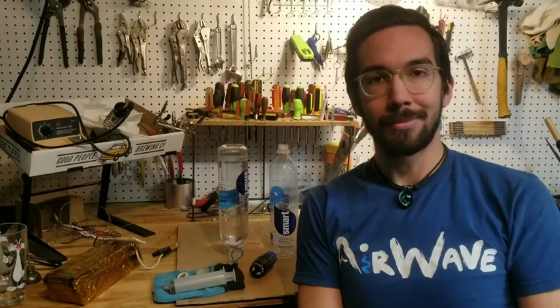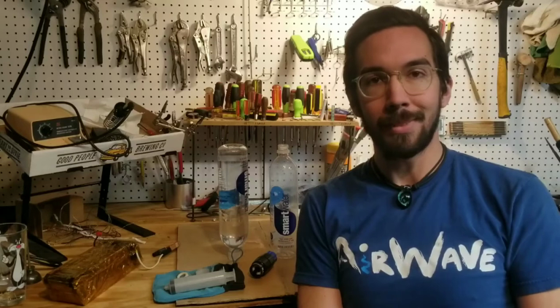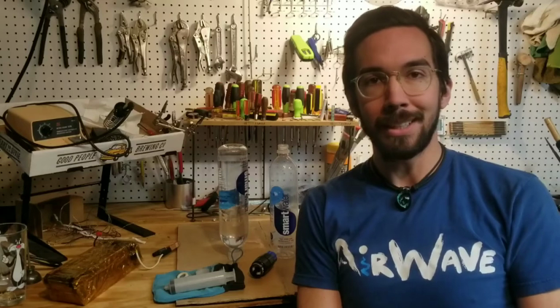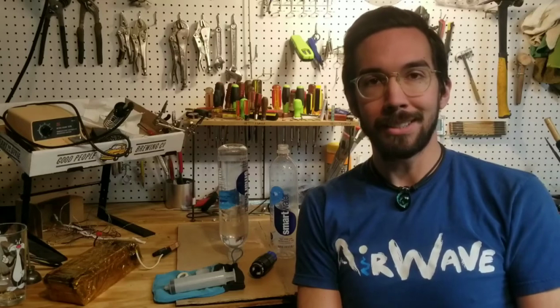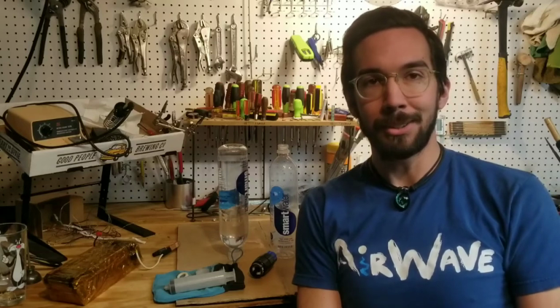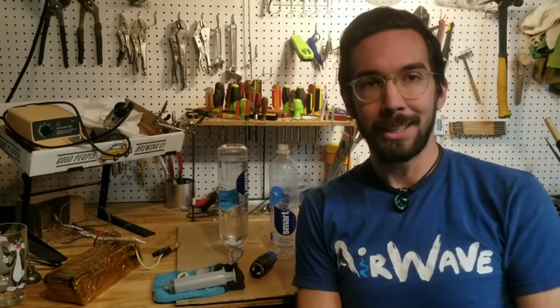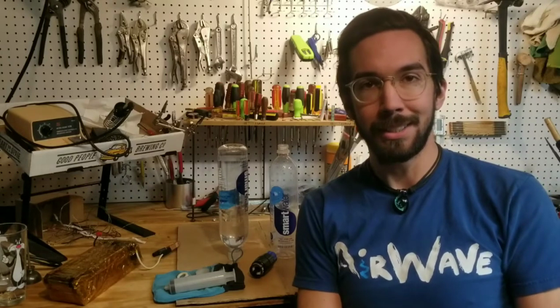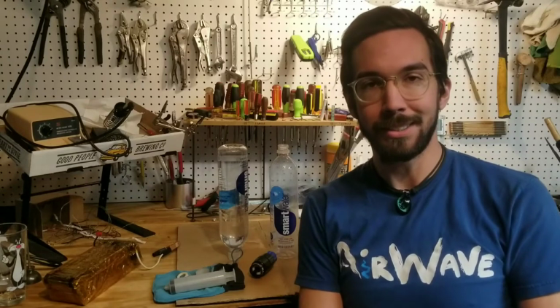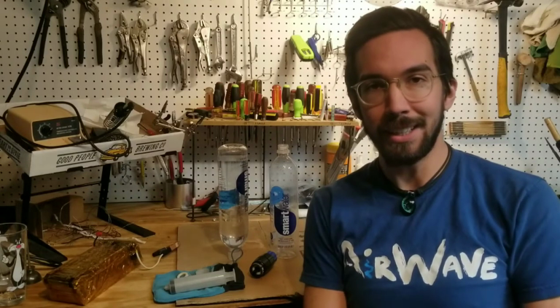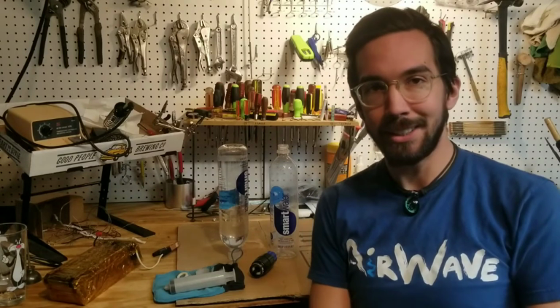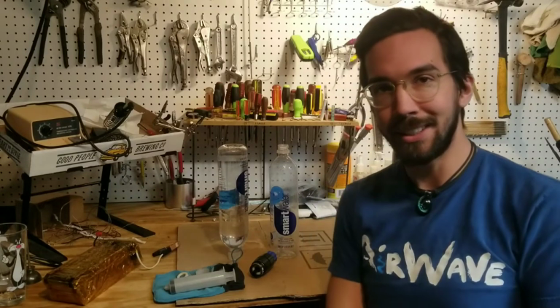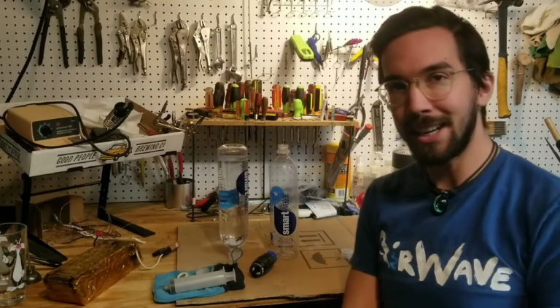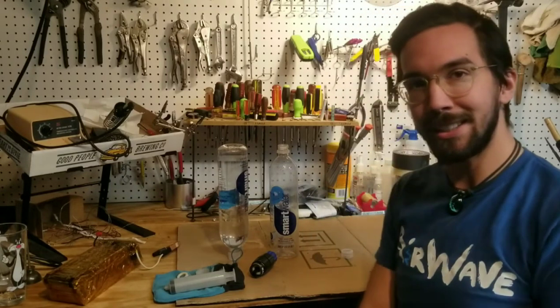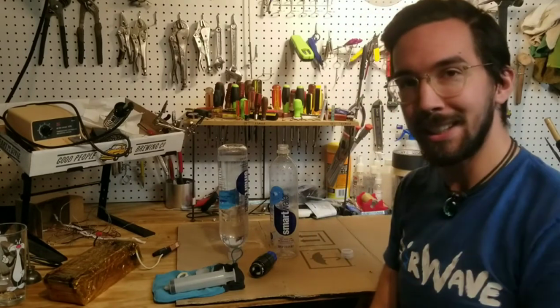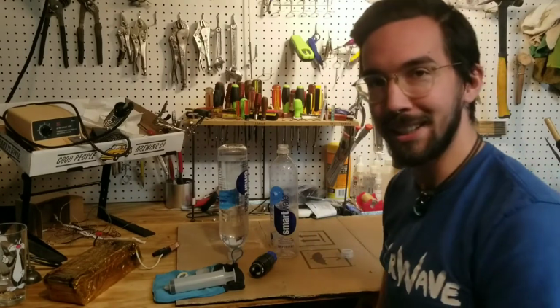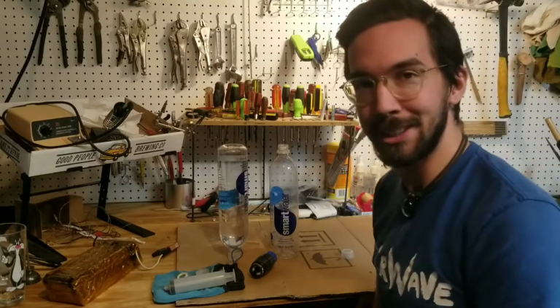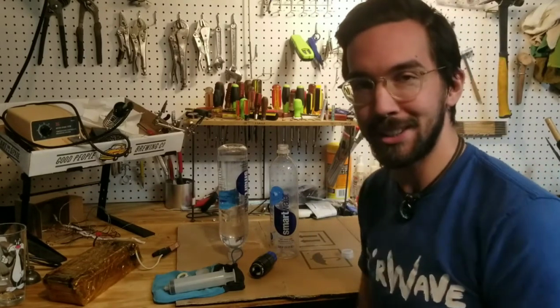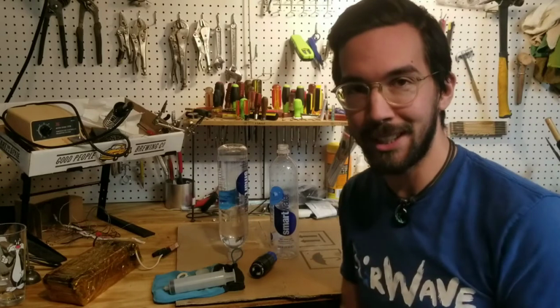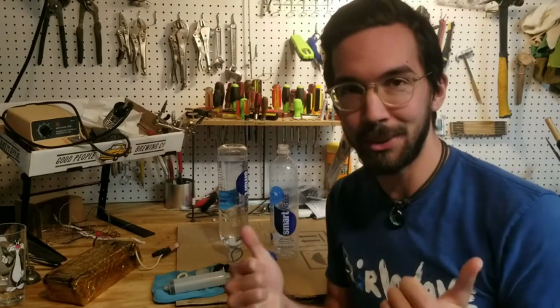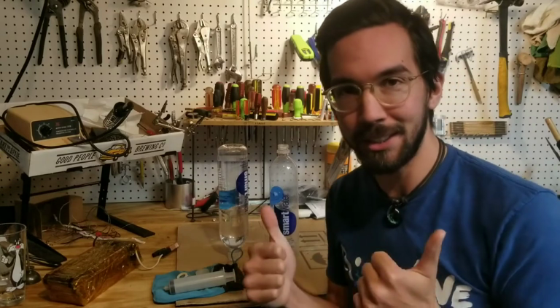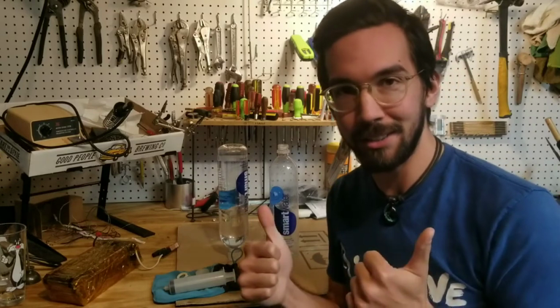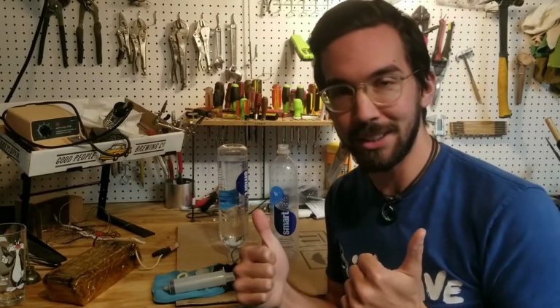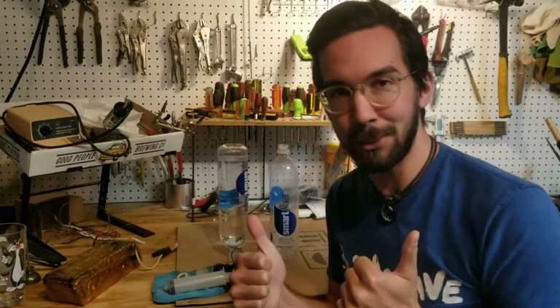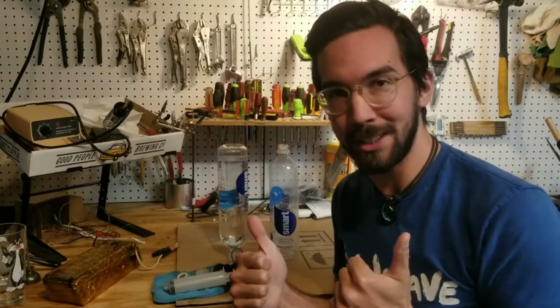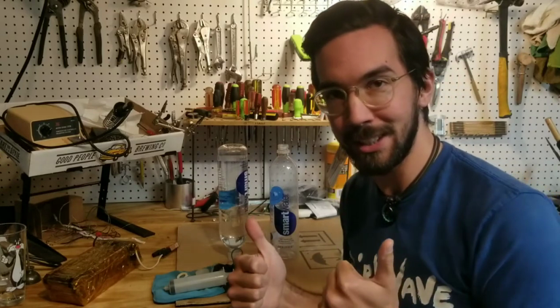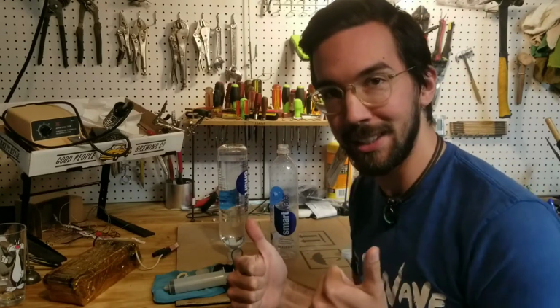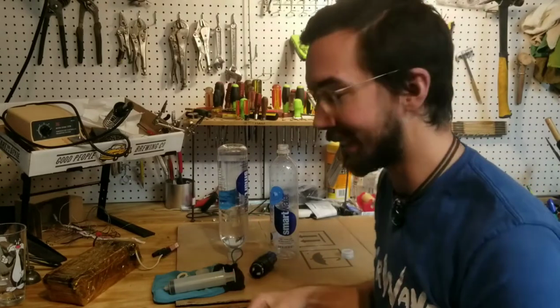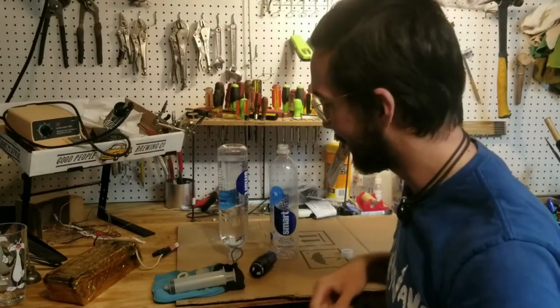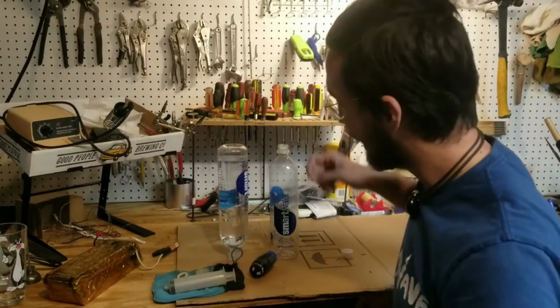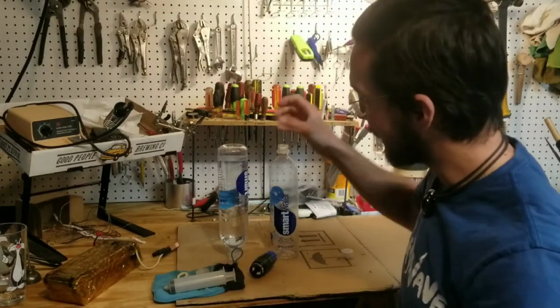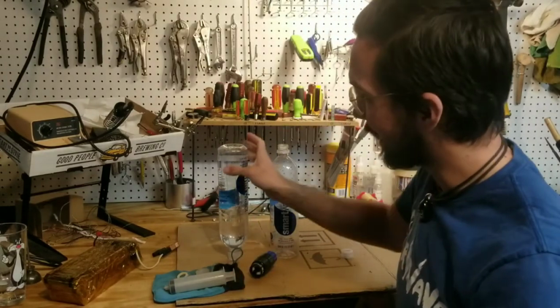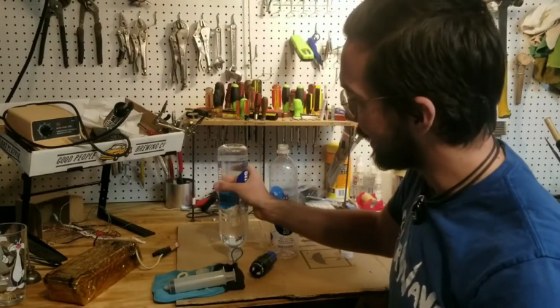Hey guys, how's it going? This is Dragon here in the Dragon Den and I wanted to show you how thru-hikers filter their water on the trail. So let's get right into it.